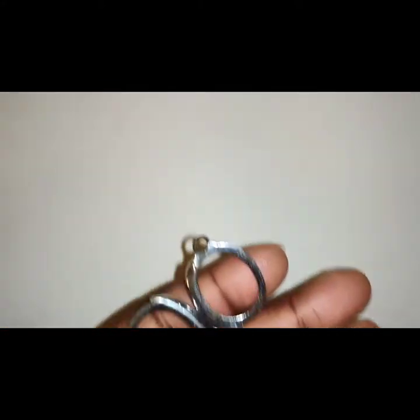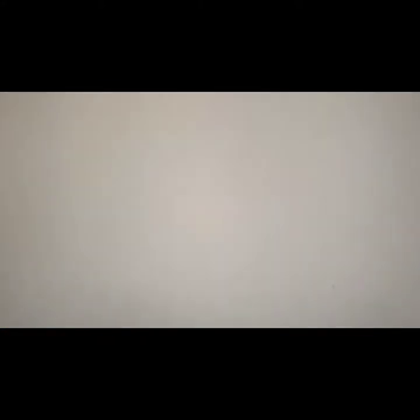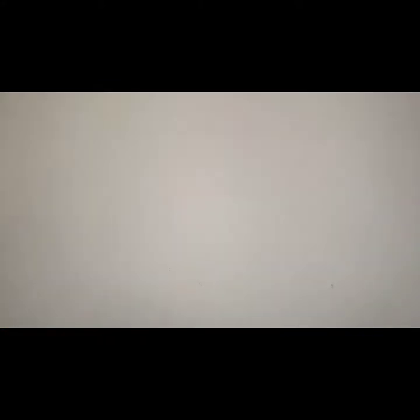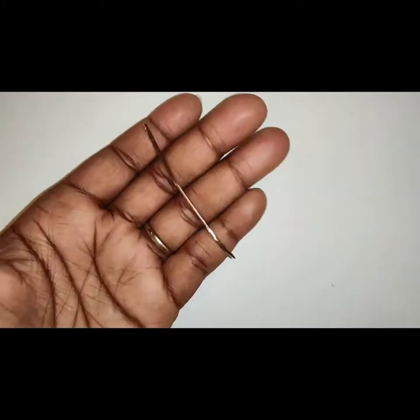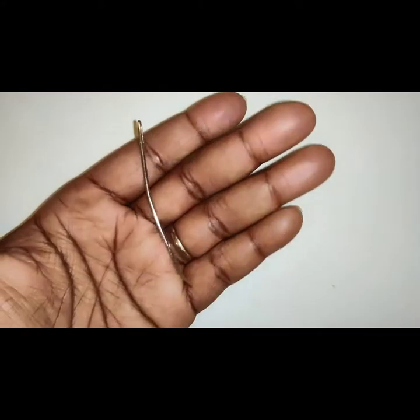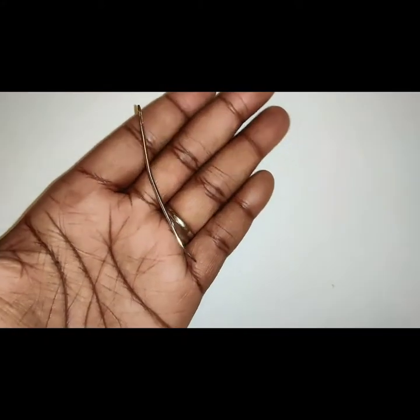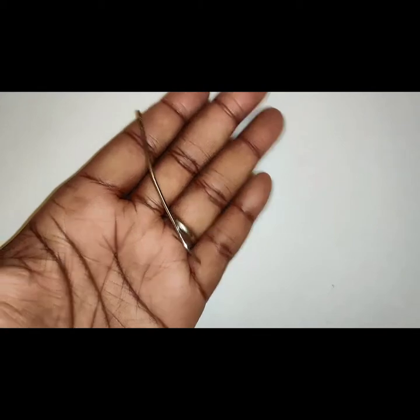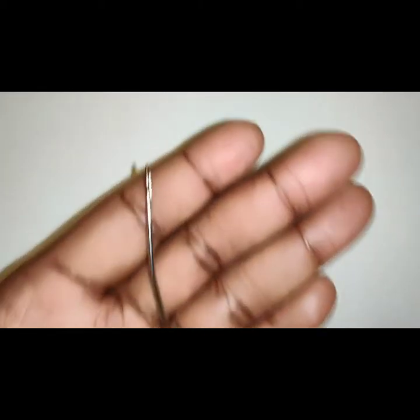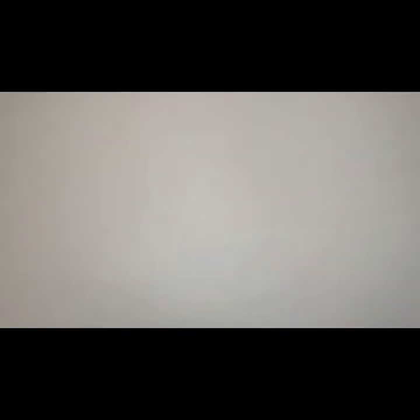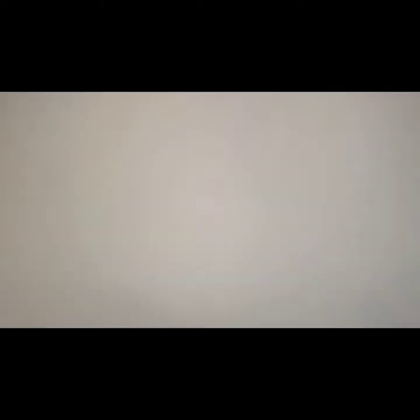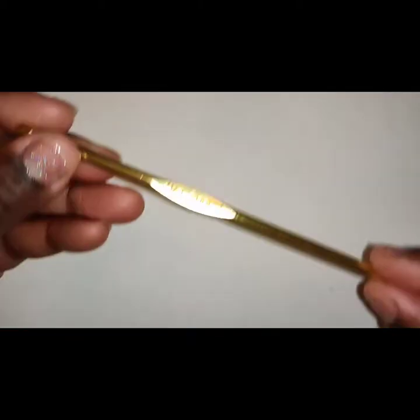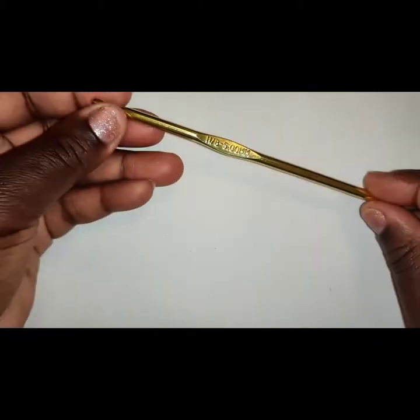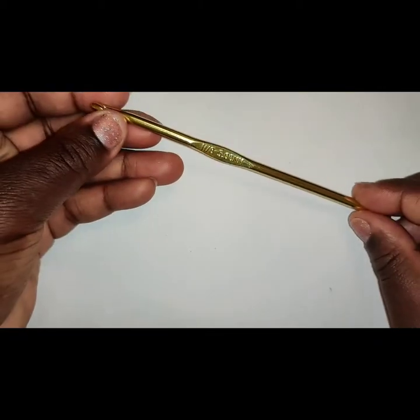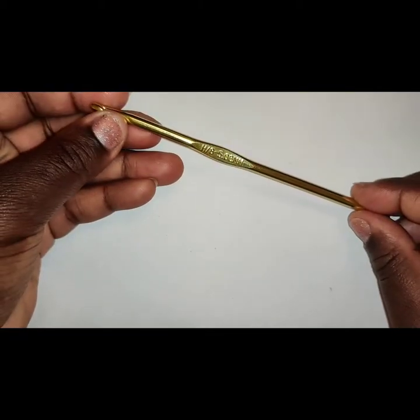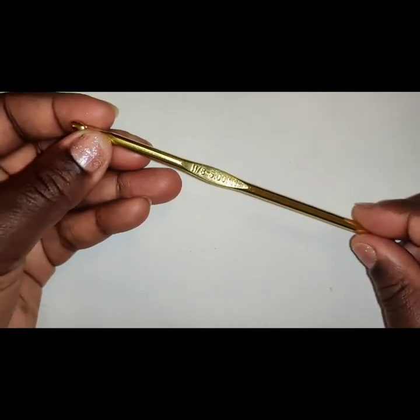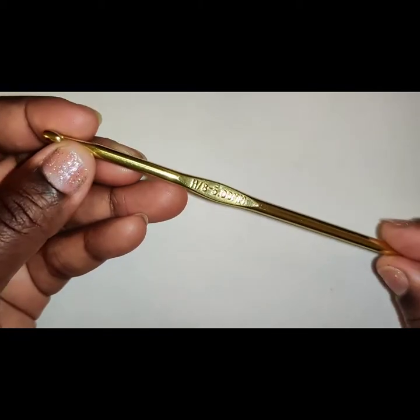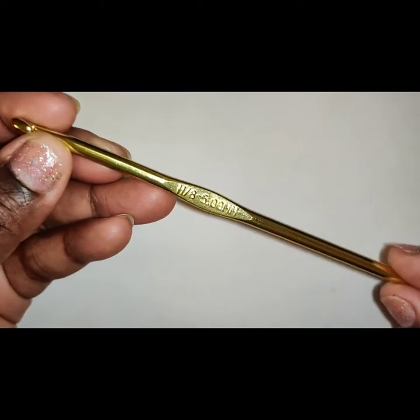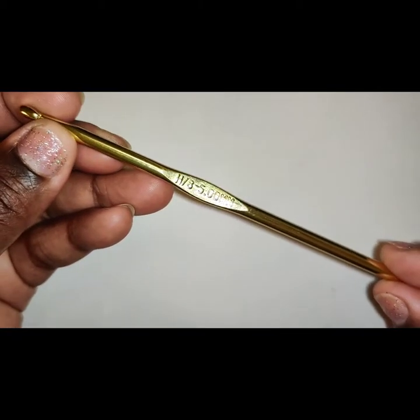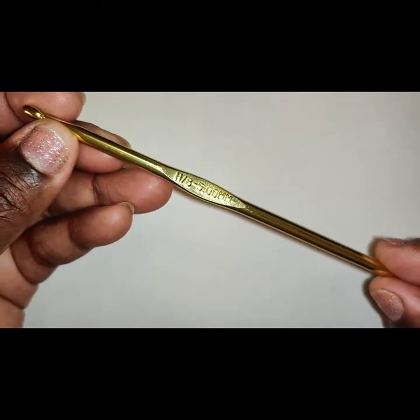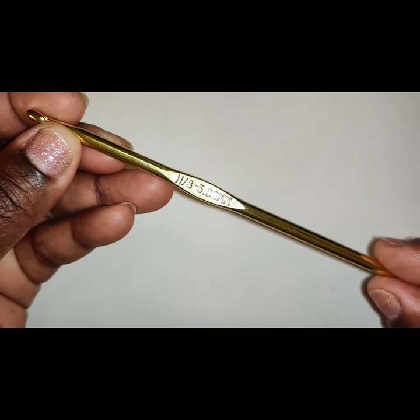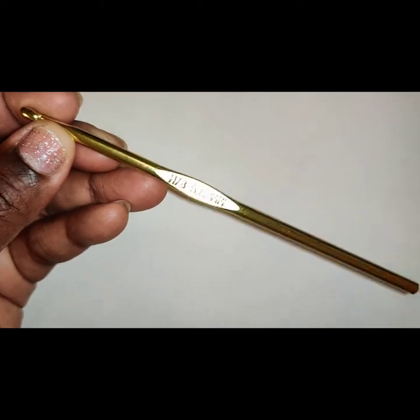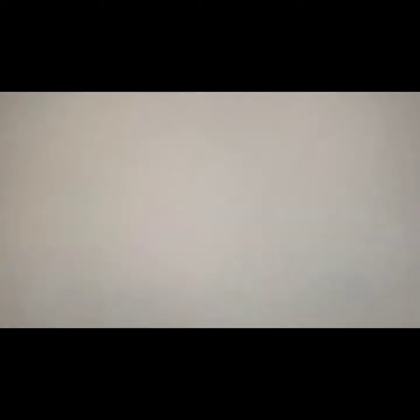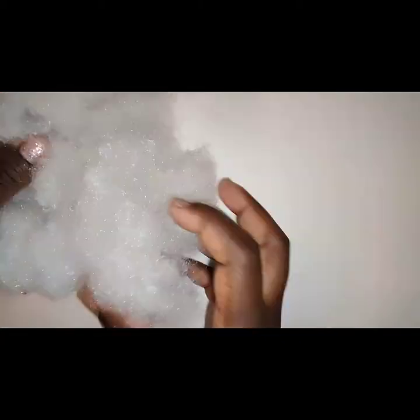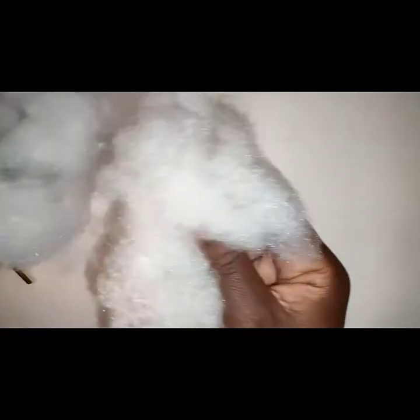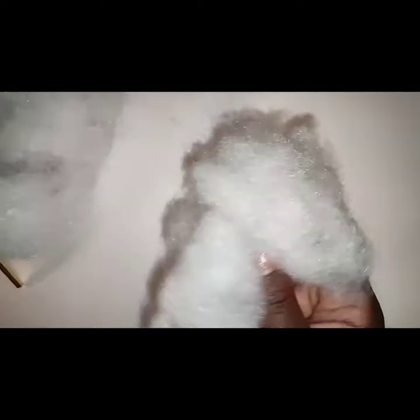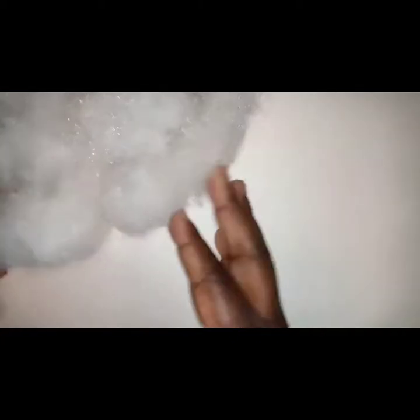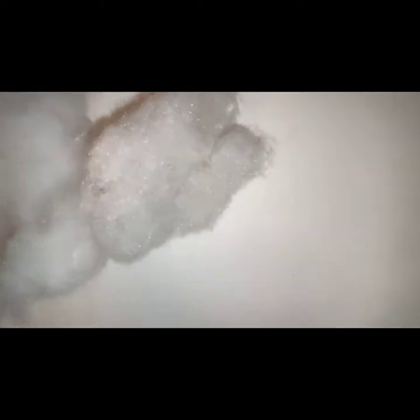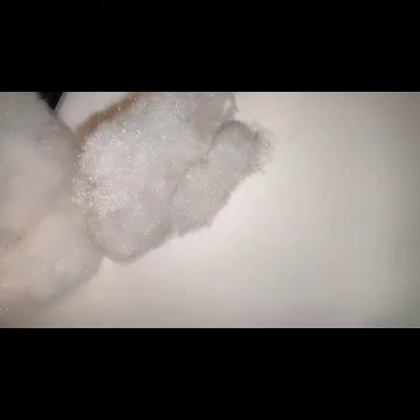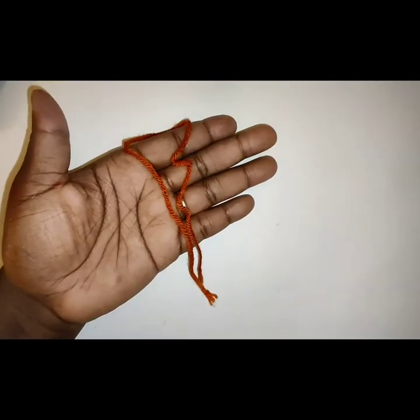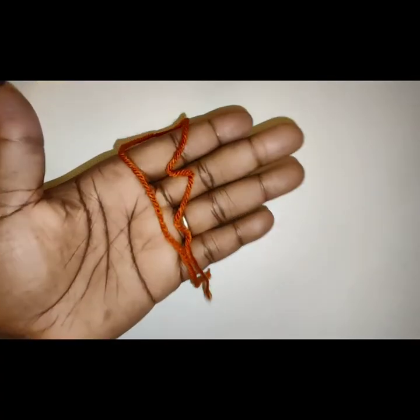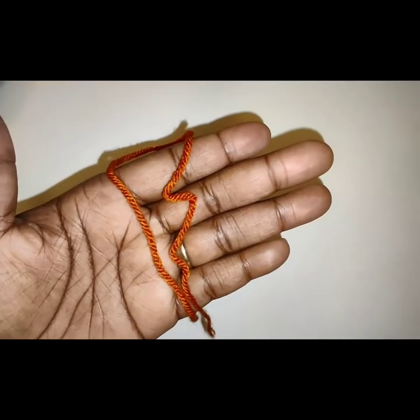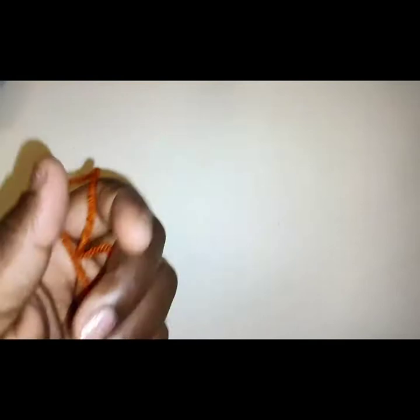Scissors, tapestry needle, a size 5mm hook — also known as a size H — polyester fiberfill, and a stitch marker.